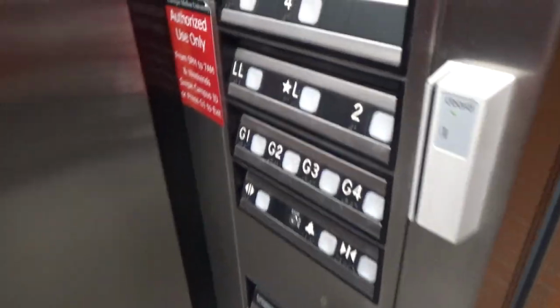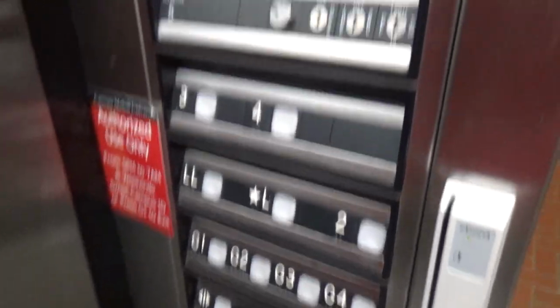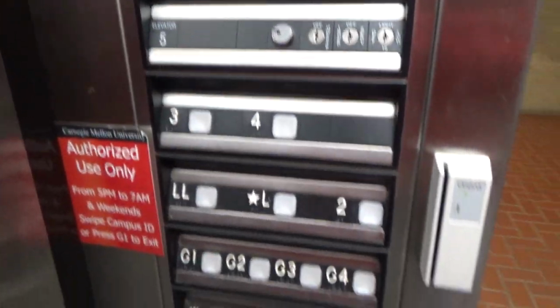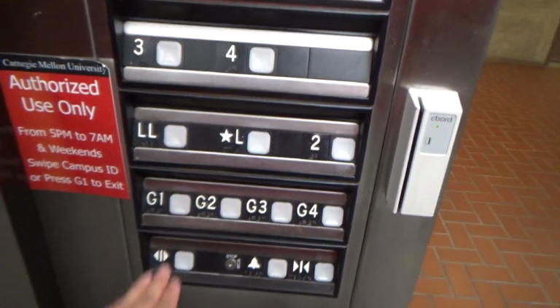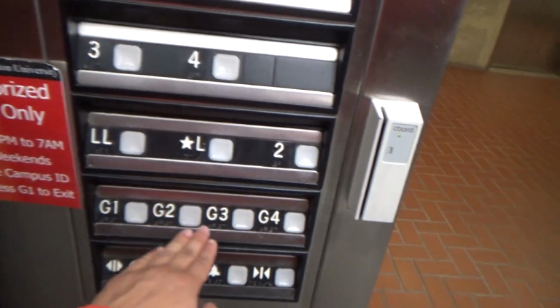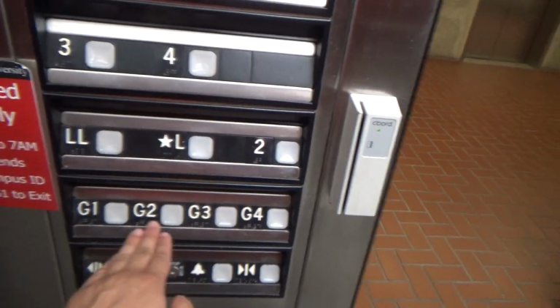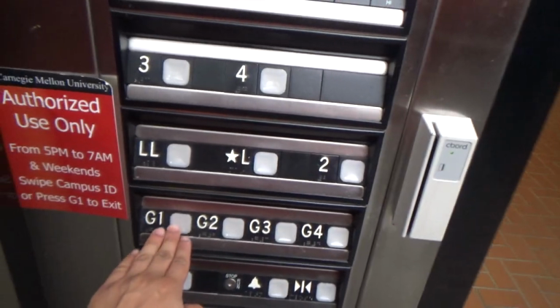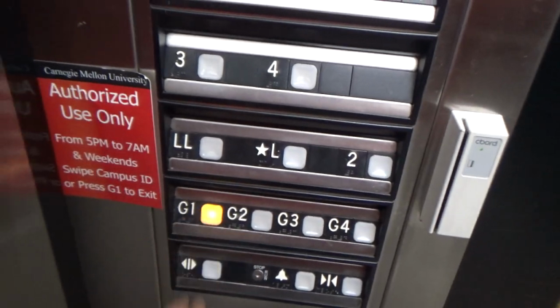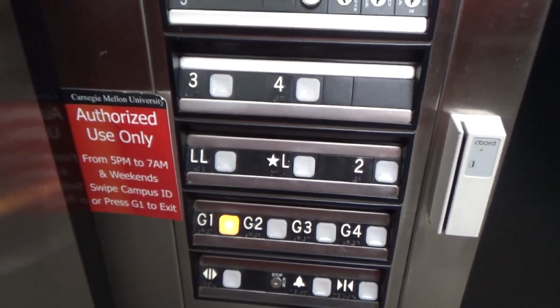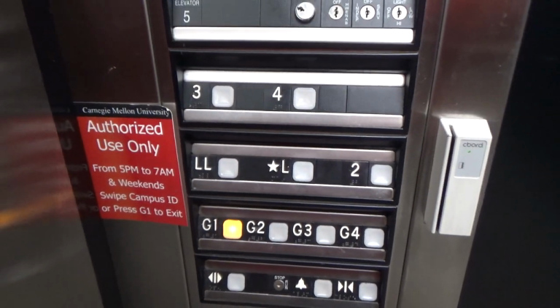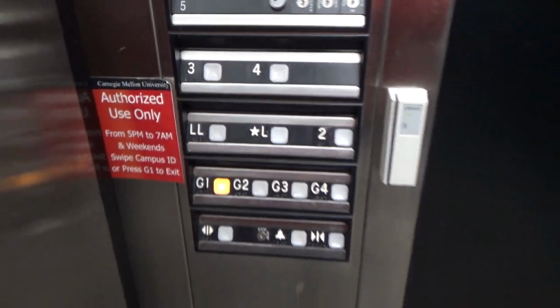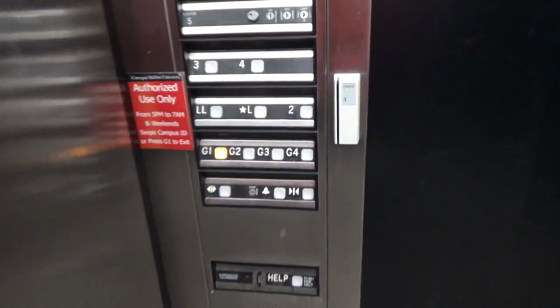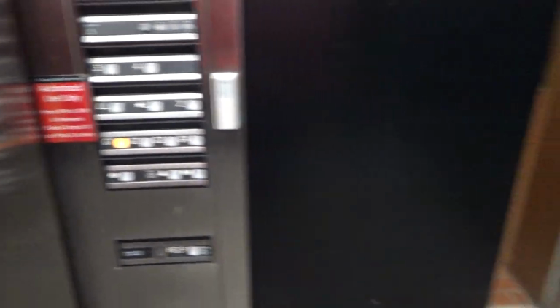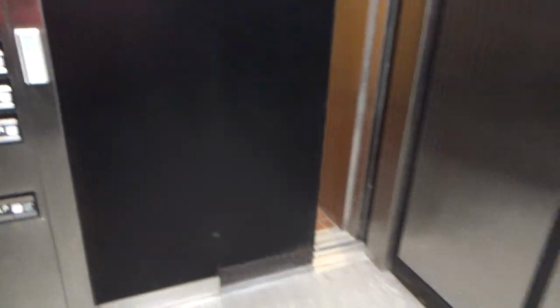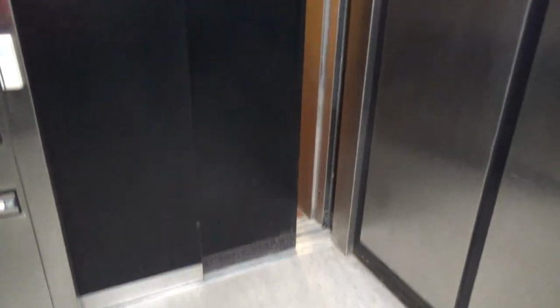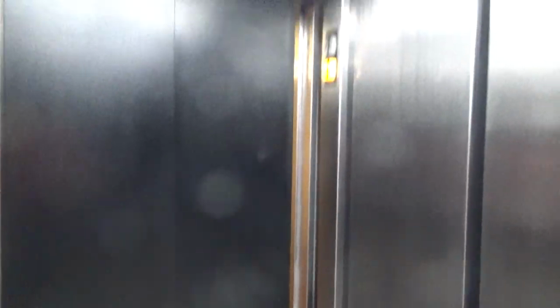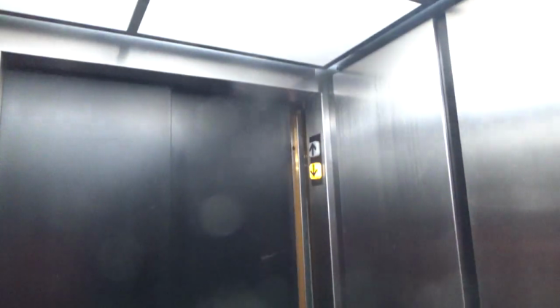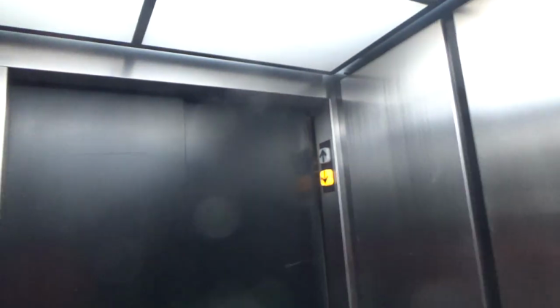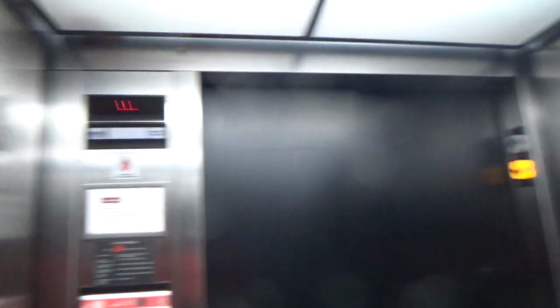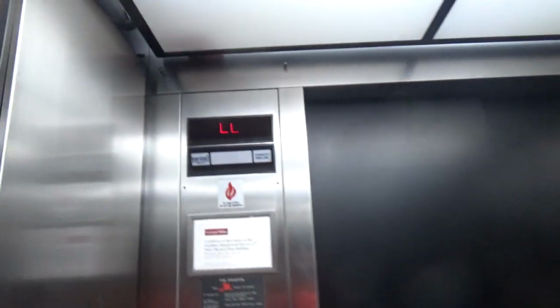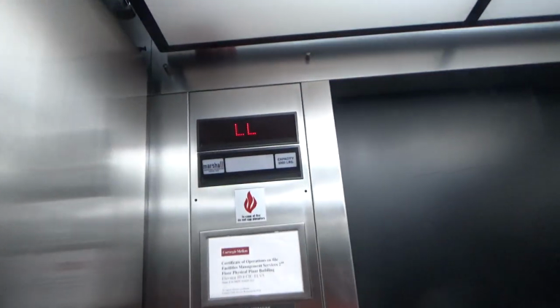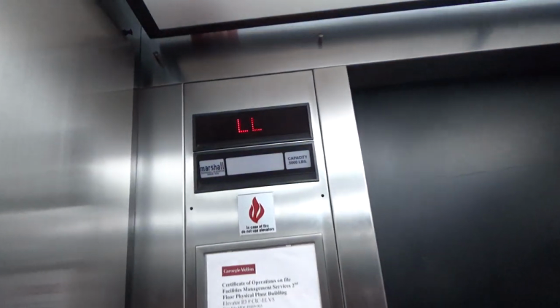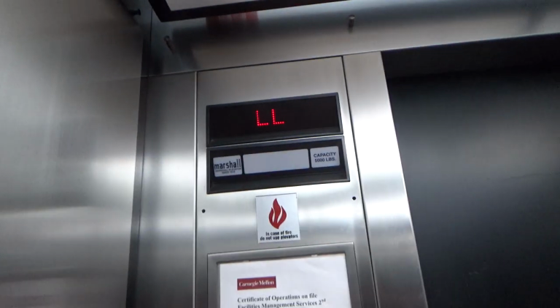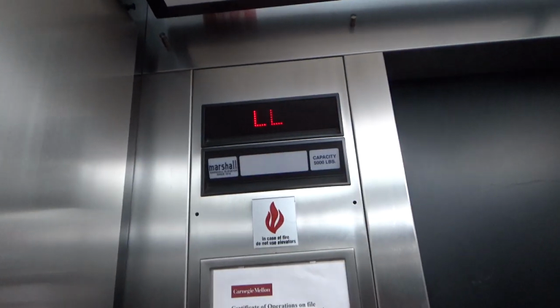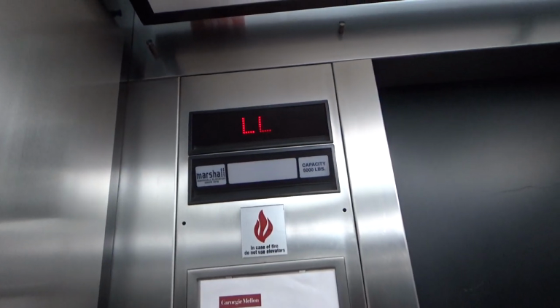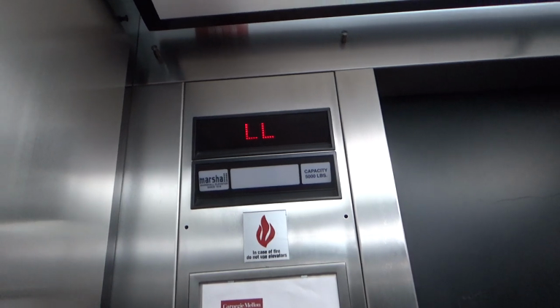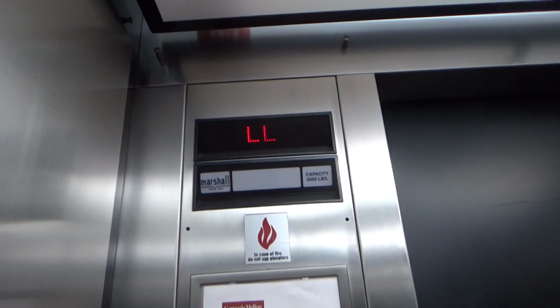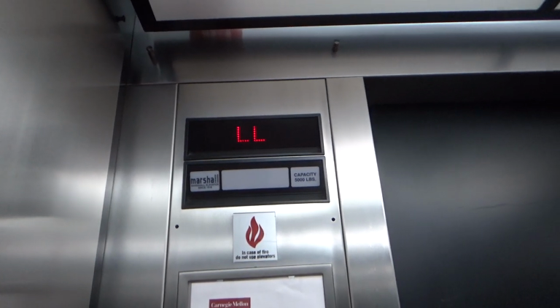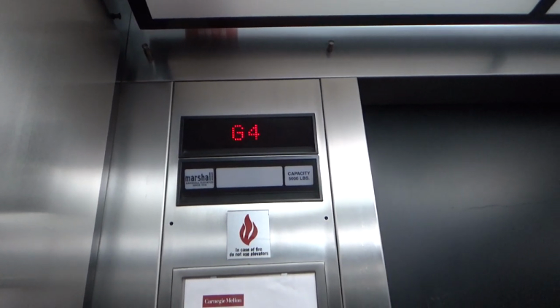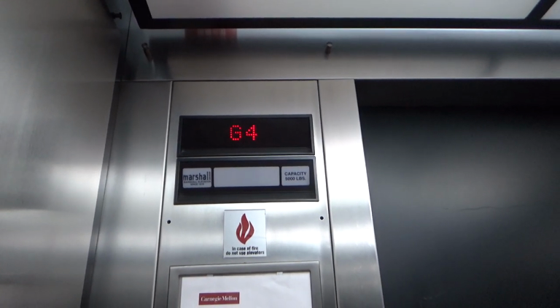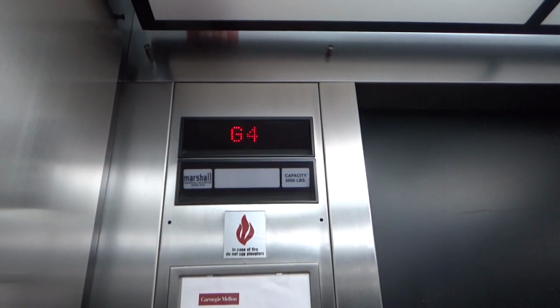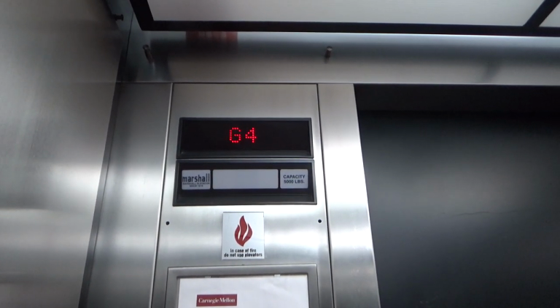Let's see, we're on LO. G1 works. Here we go. Traction.